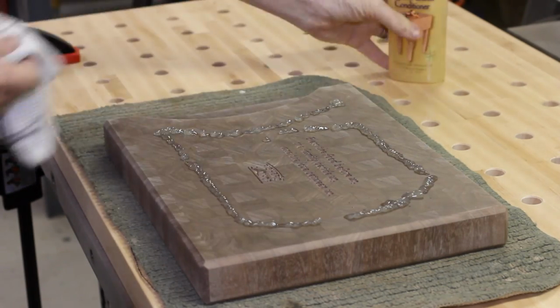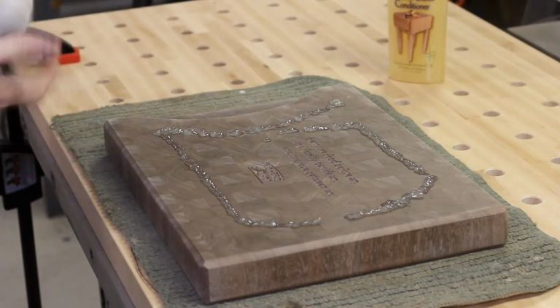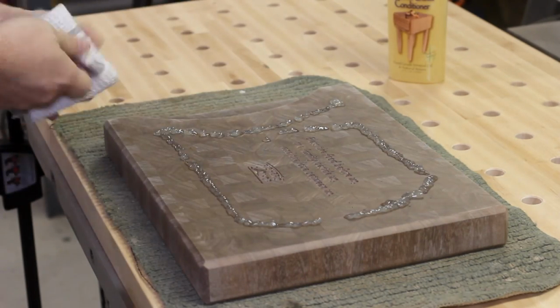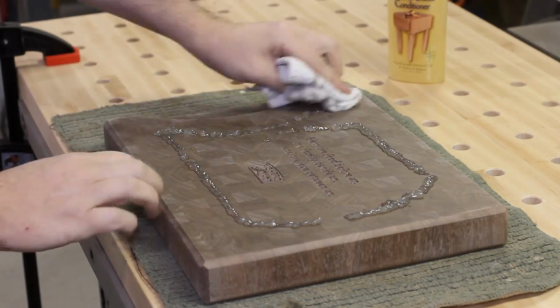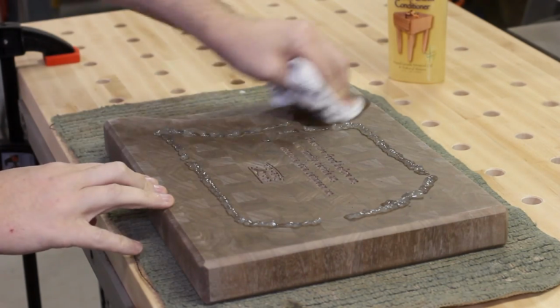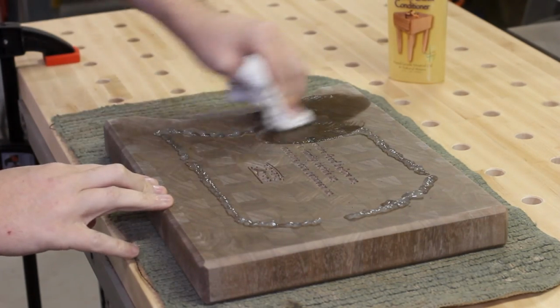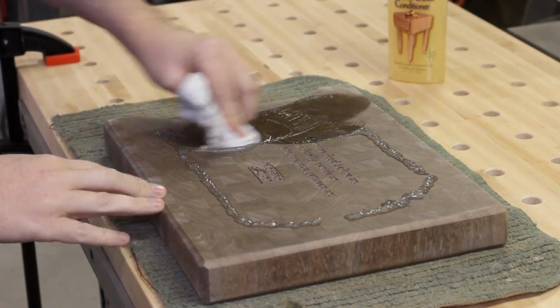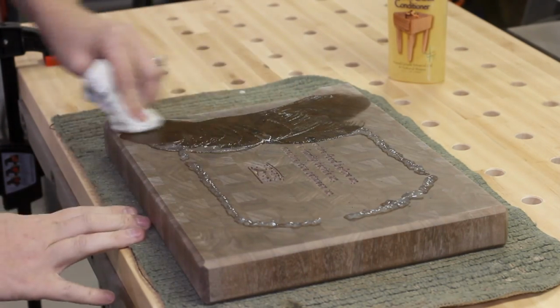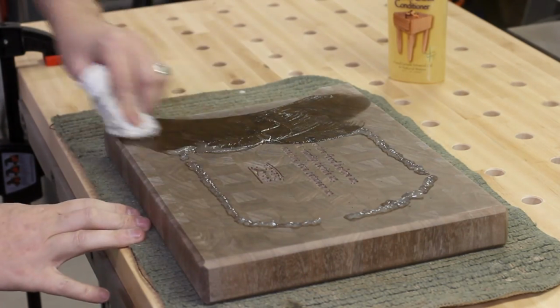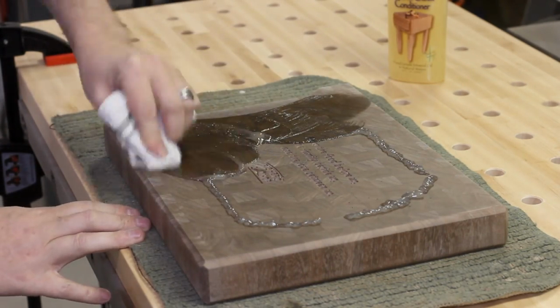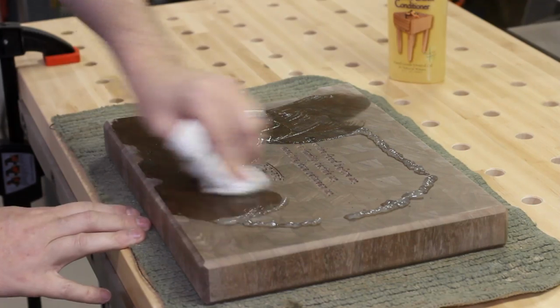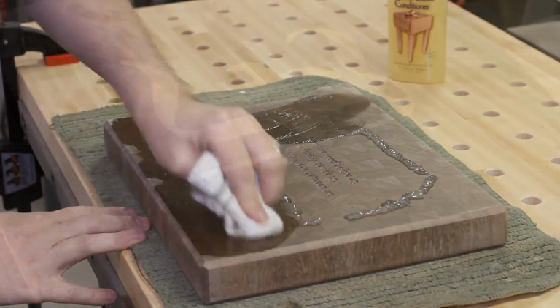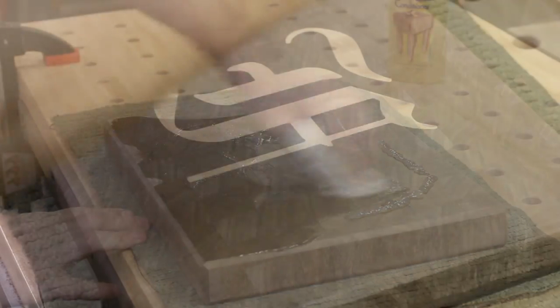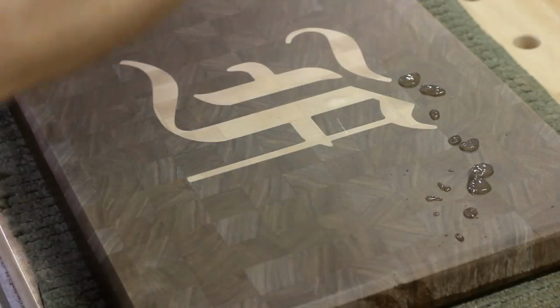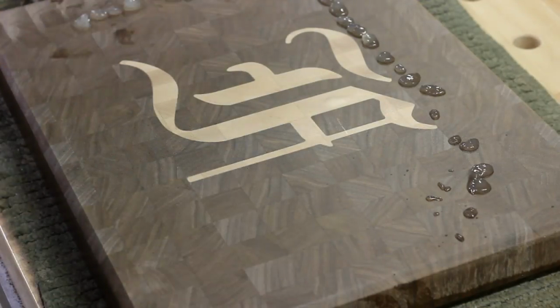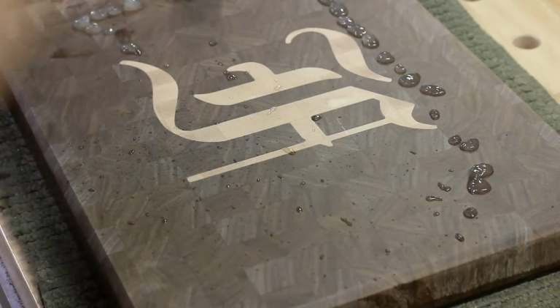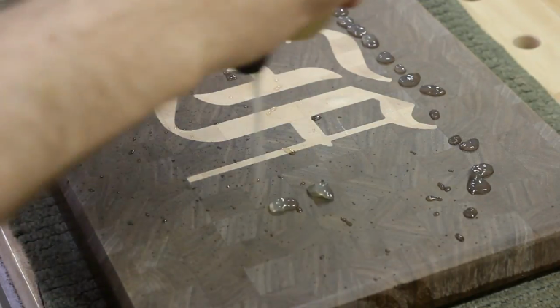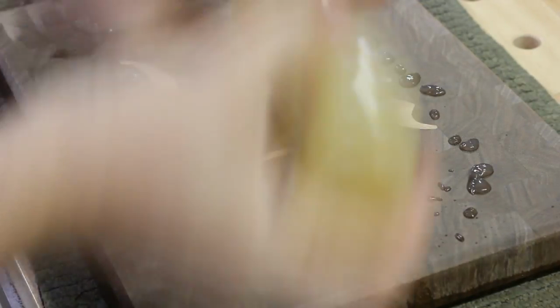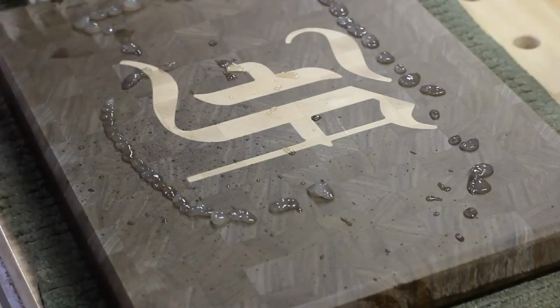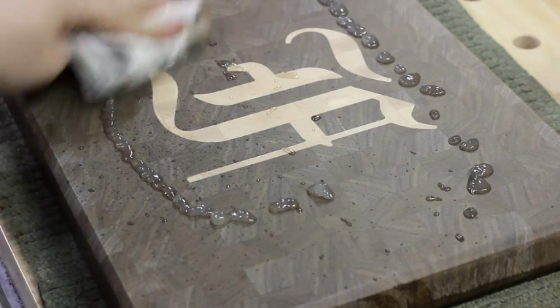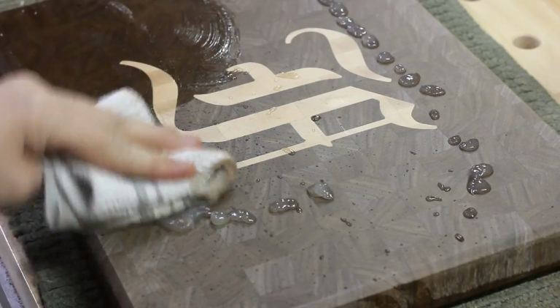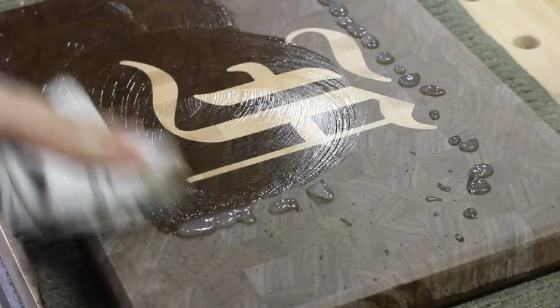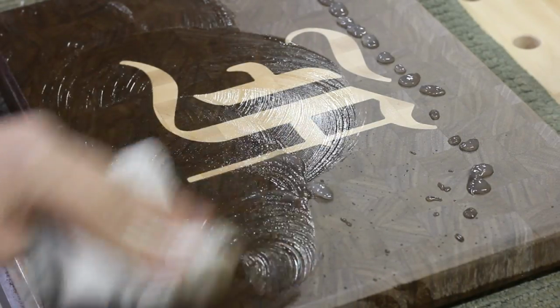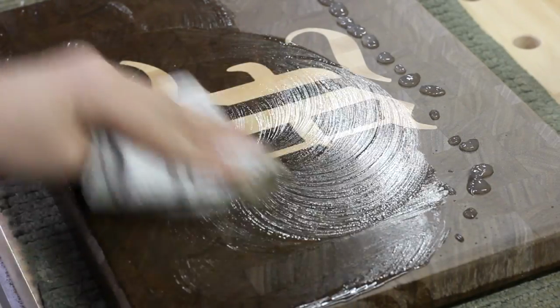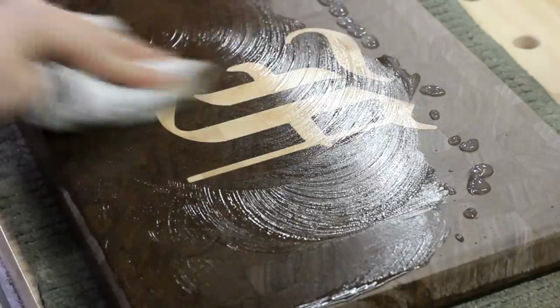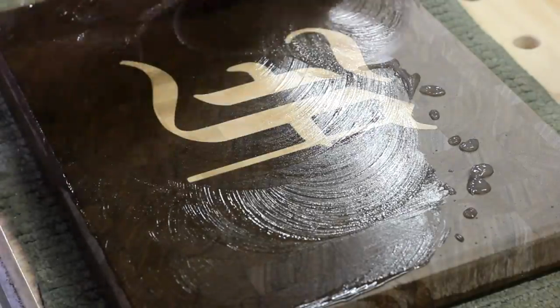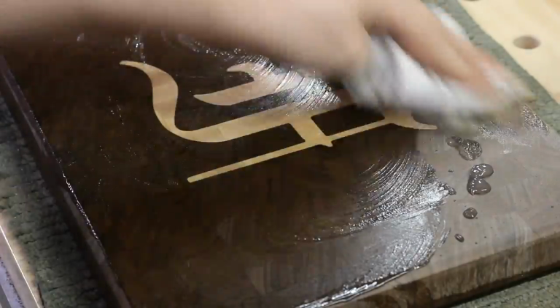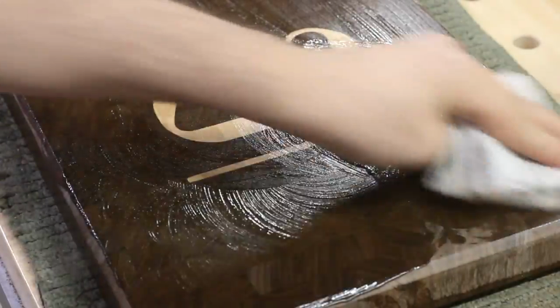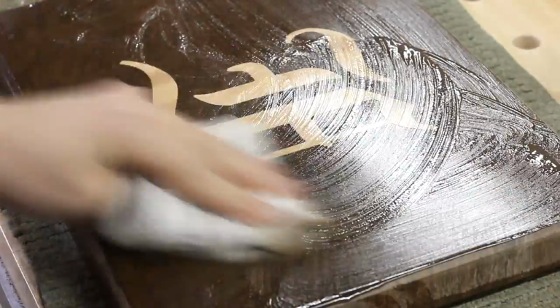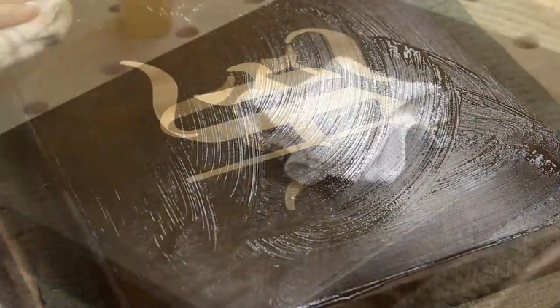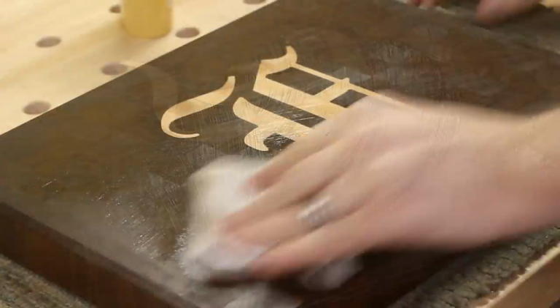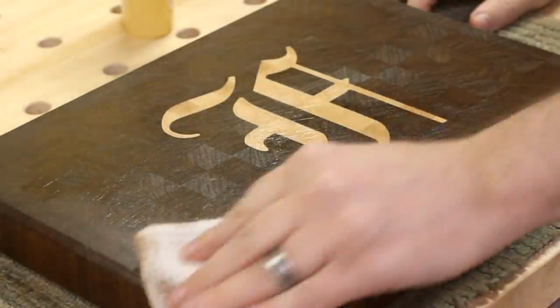Now it was time to add some finish. For that, I'm just using an oil and wax conditioner. This helps the board be water resistant, prevents it from drying out, and will even help repair some knife marks in the wood.